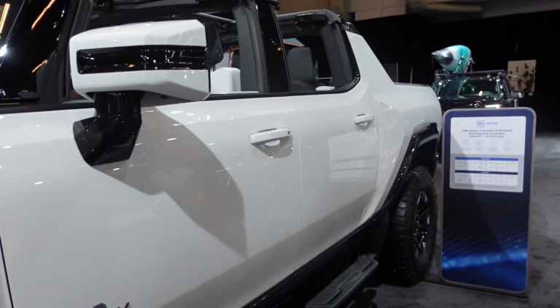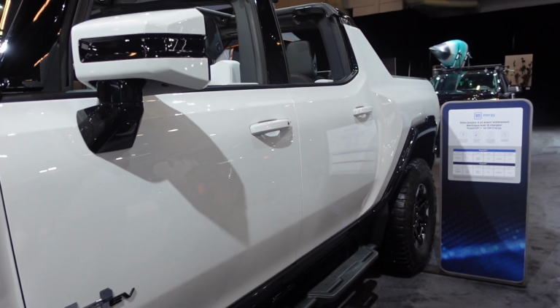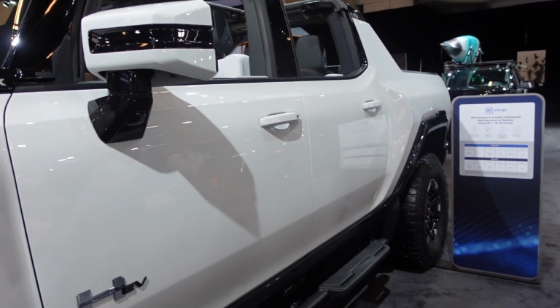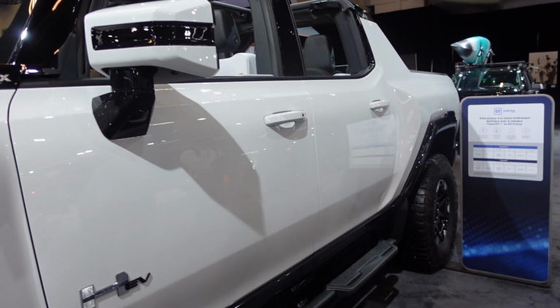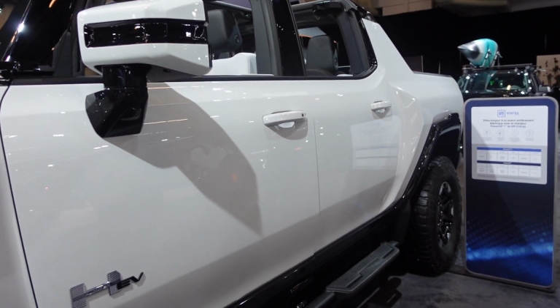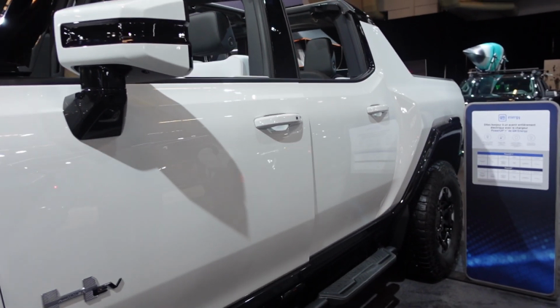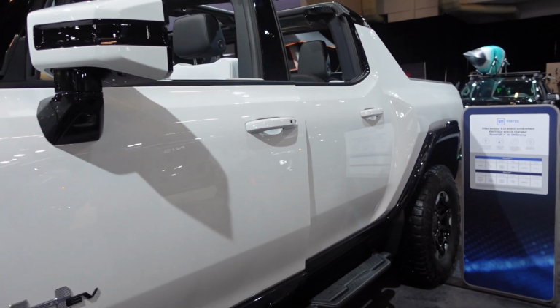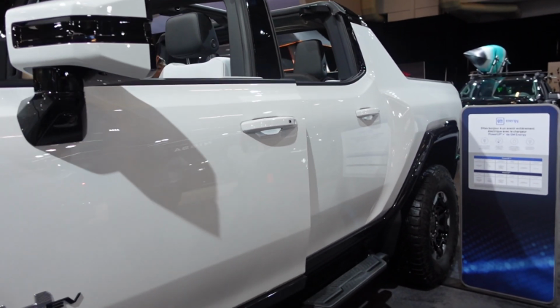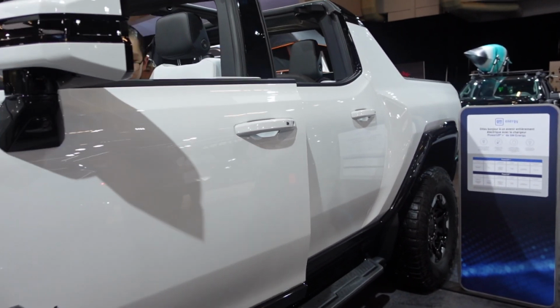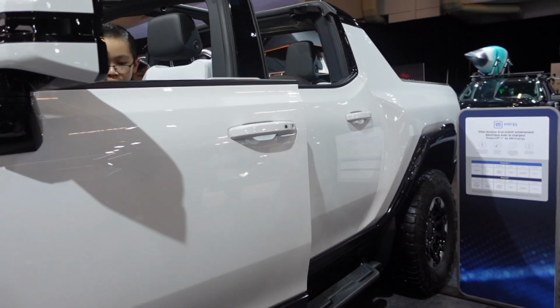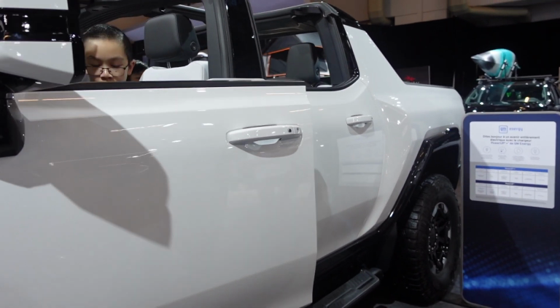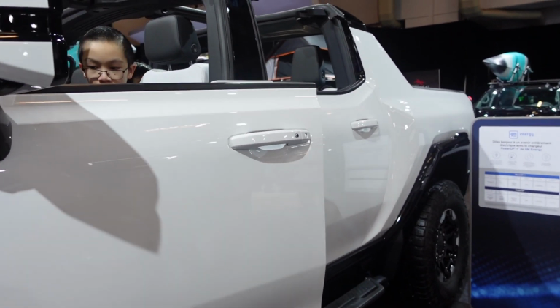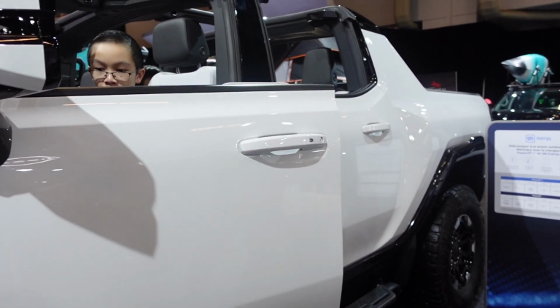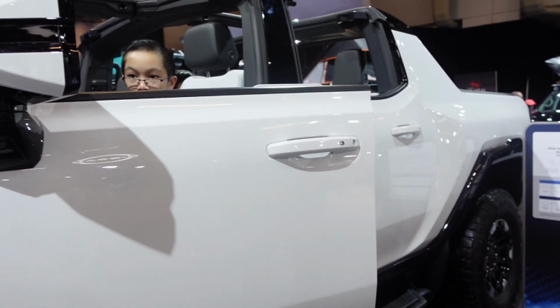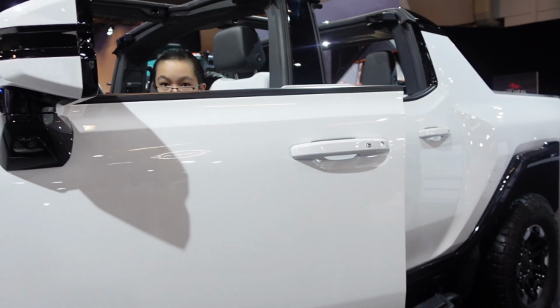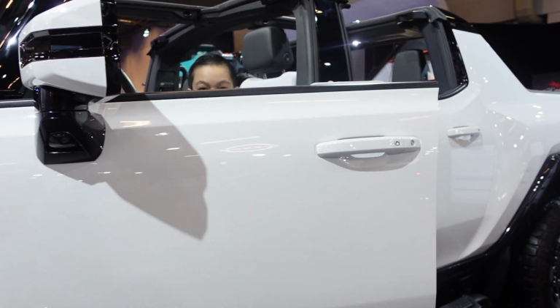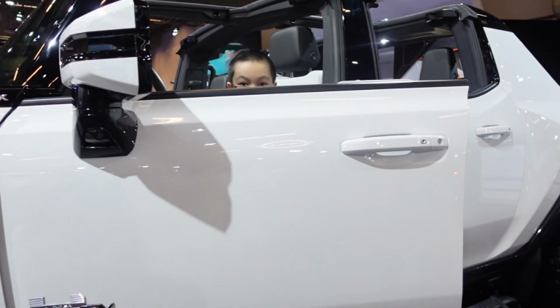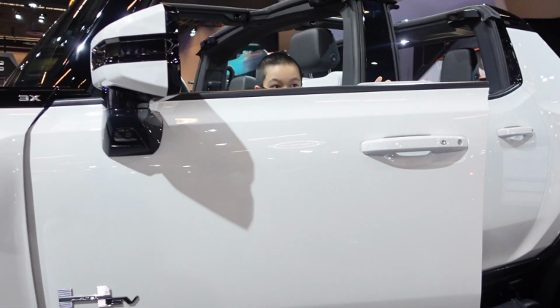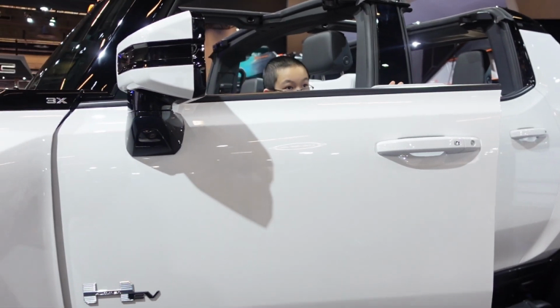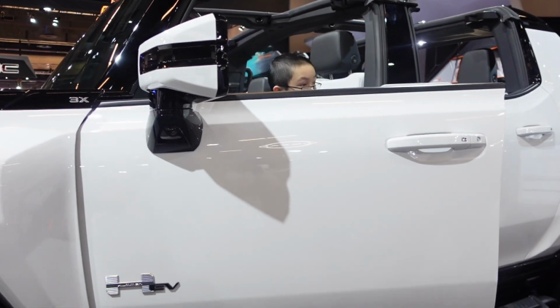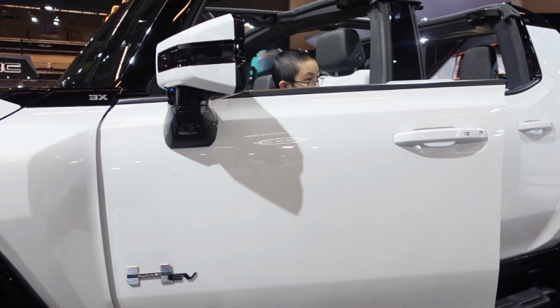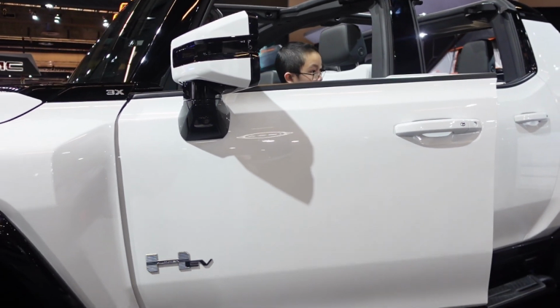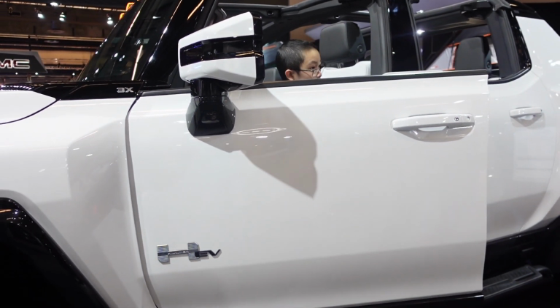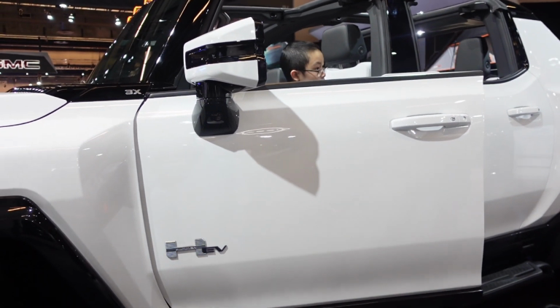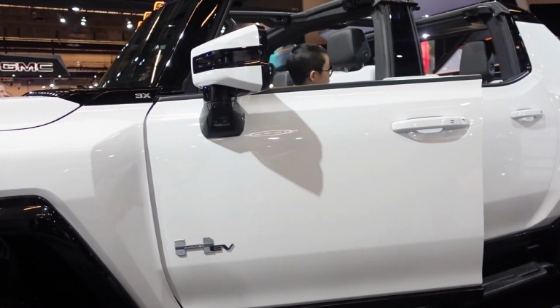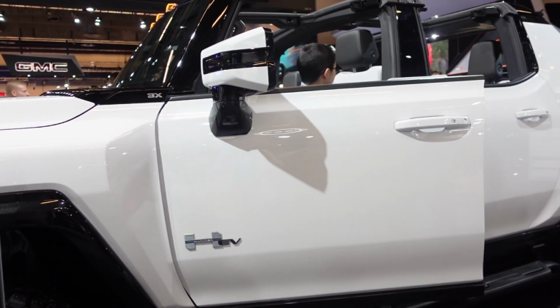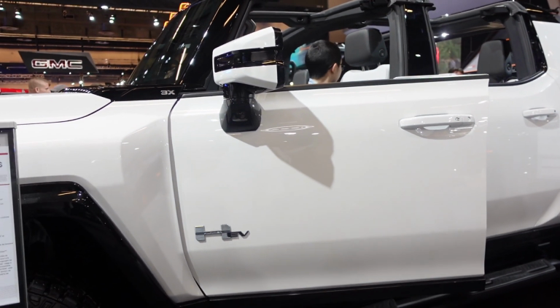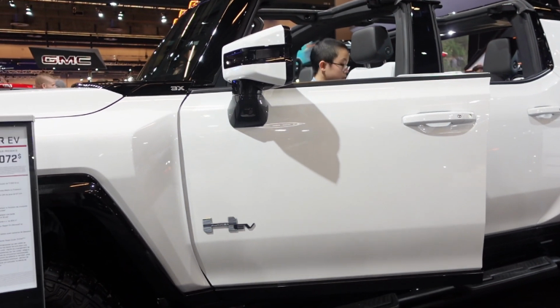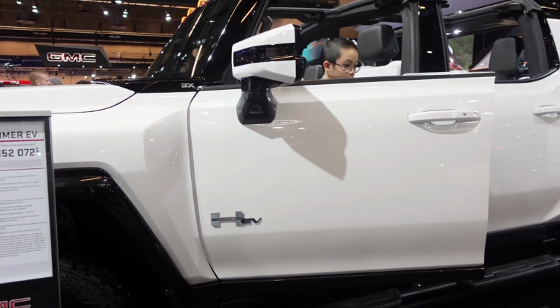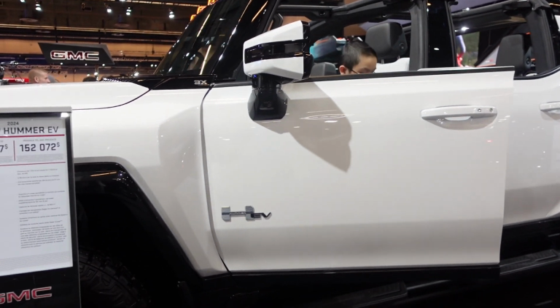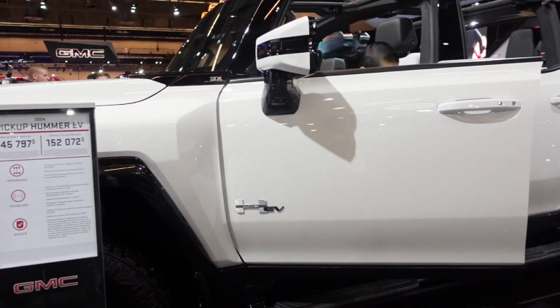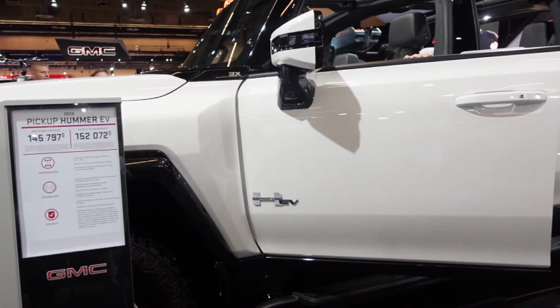It can also traverse through 30 inches of water, as it is really well sealed. And that summarizes most of the features.